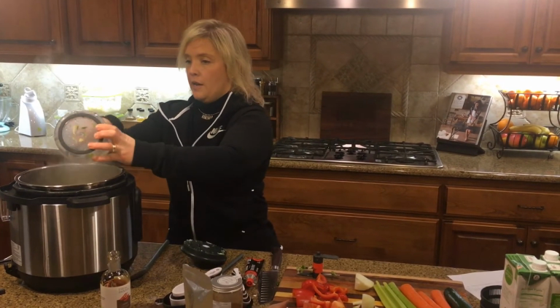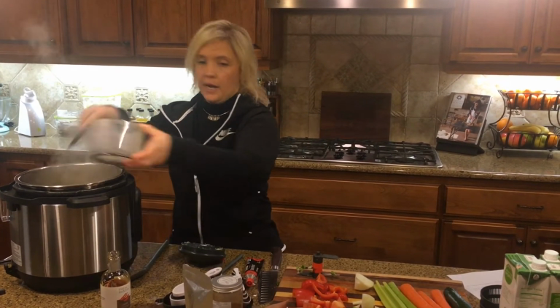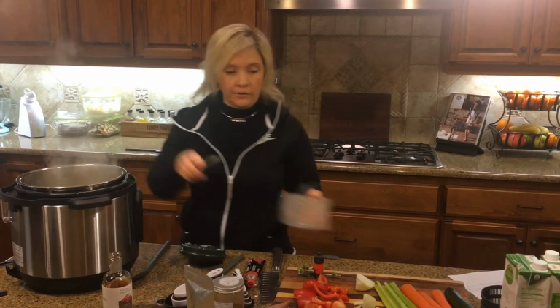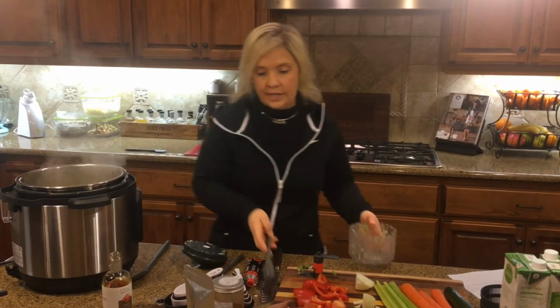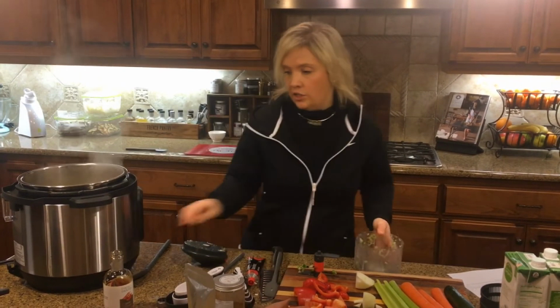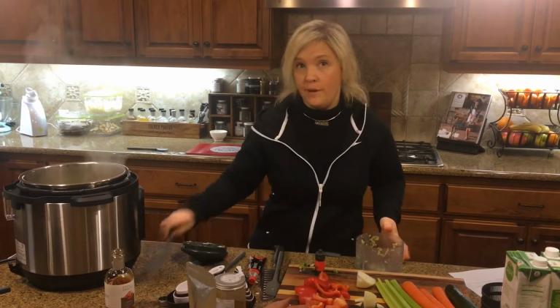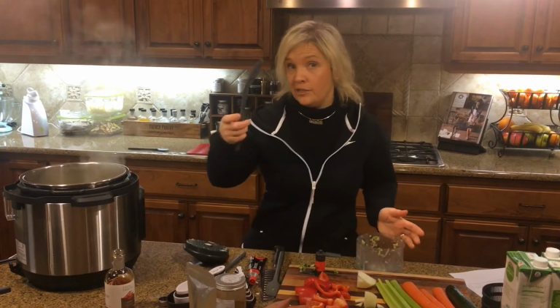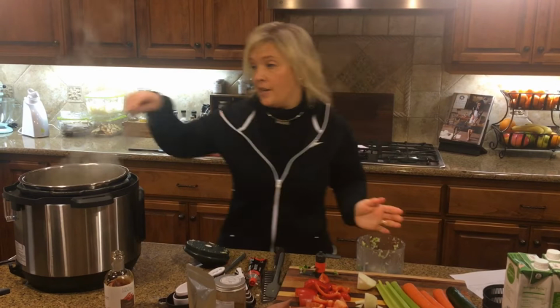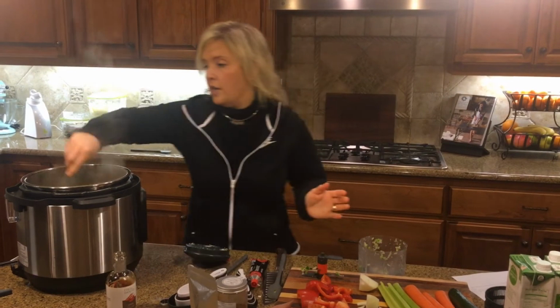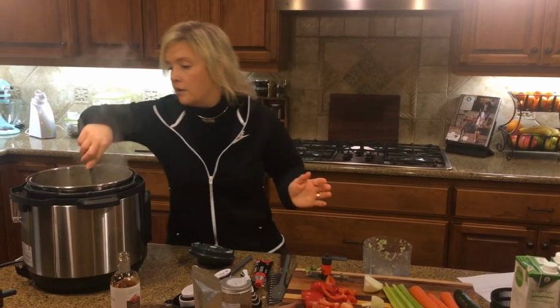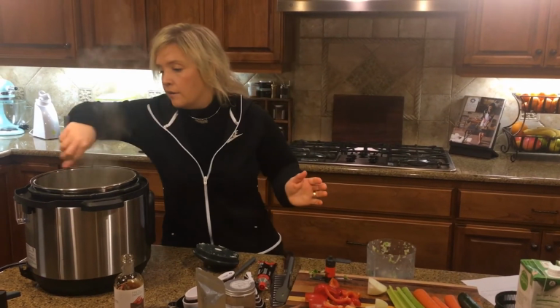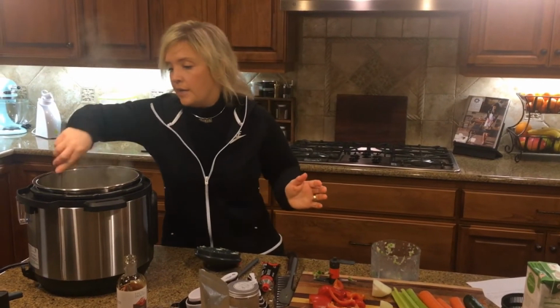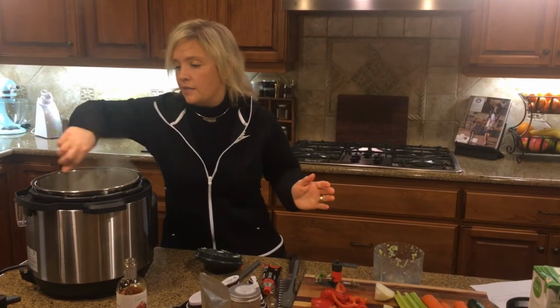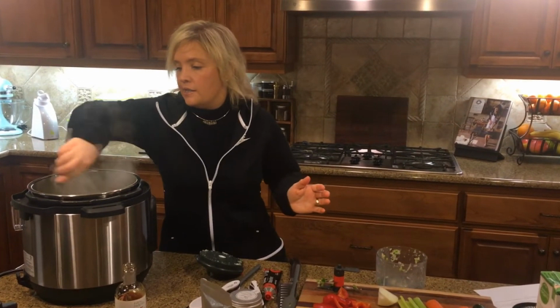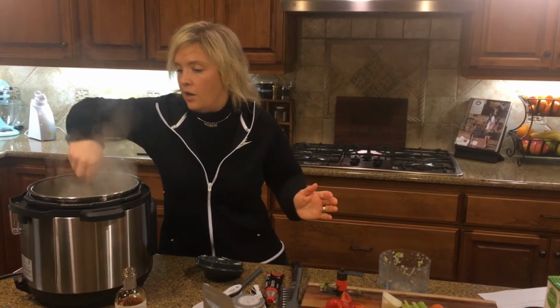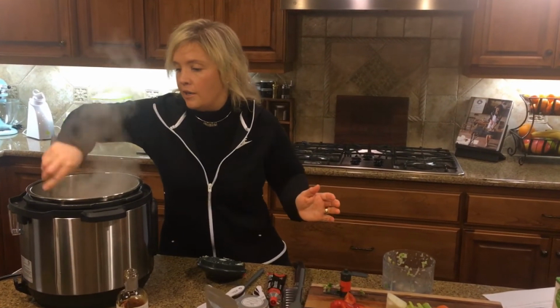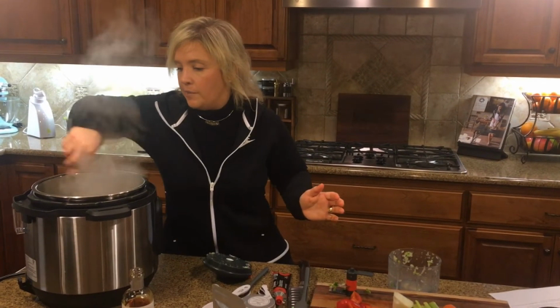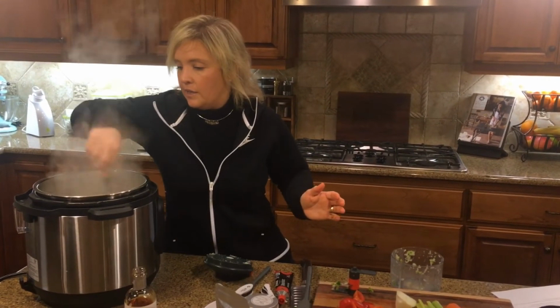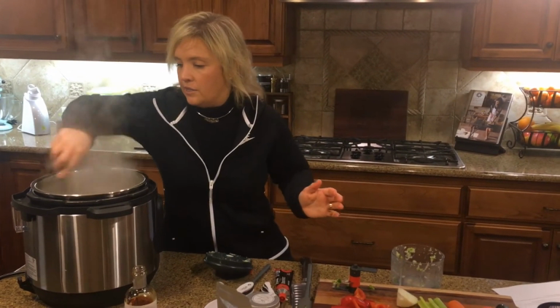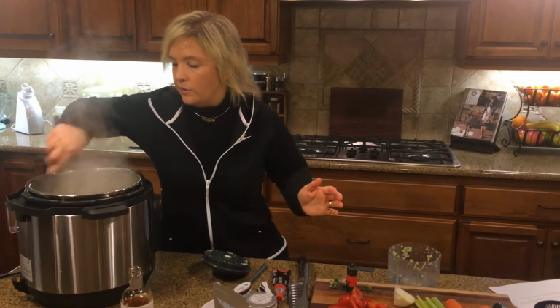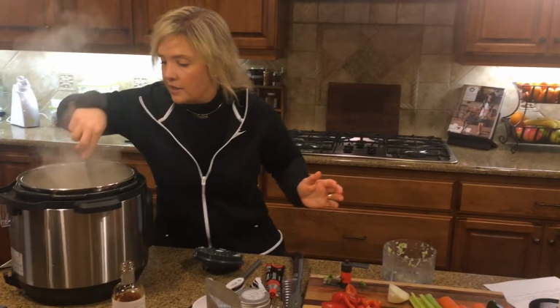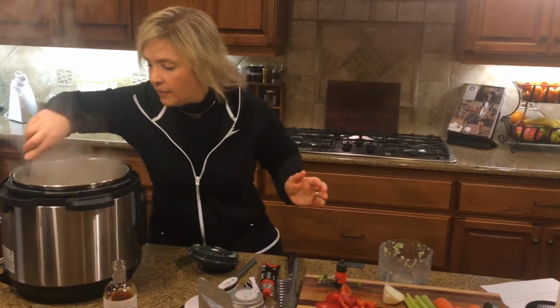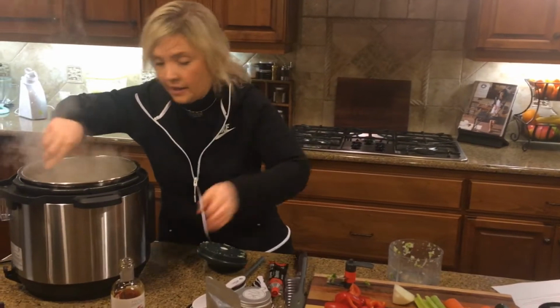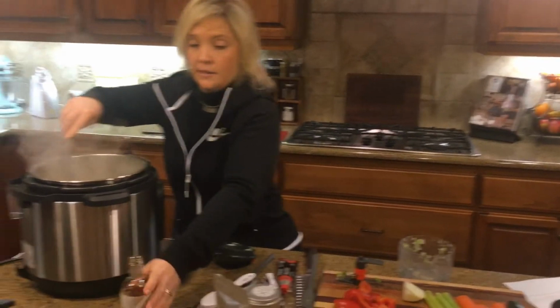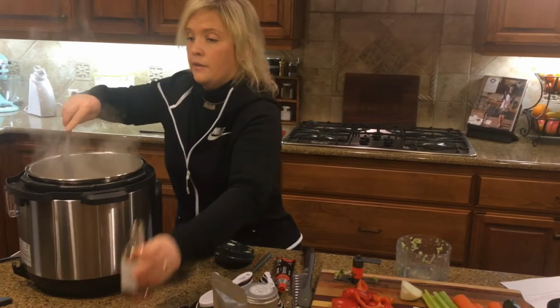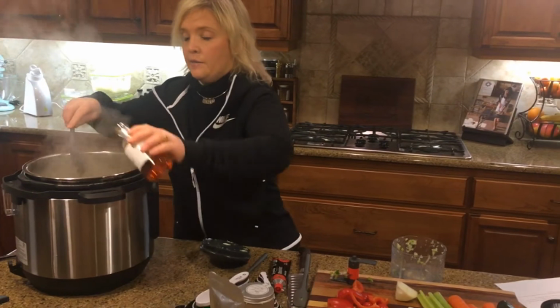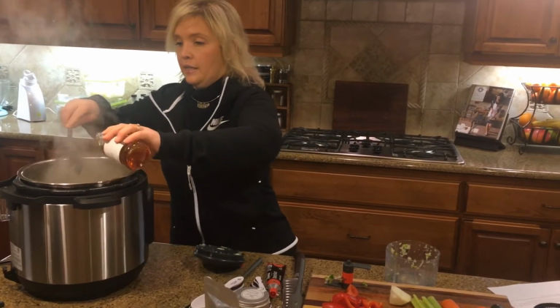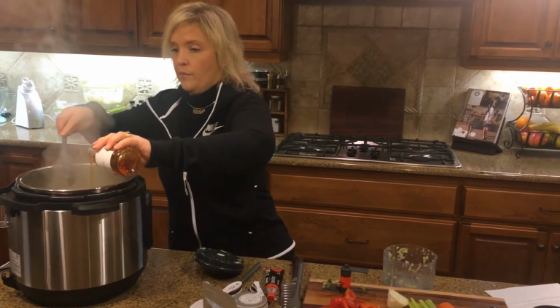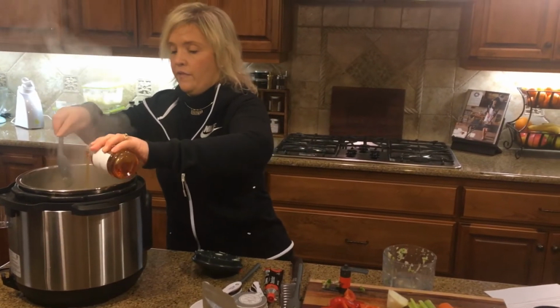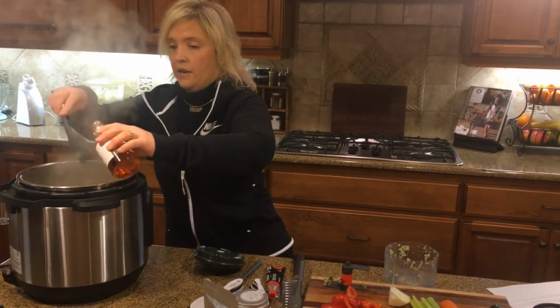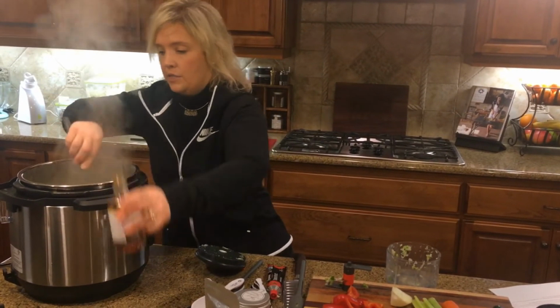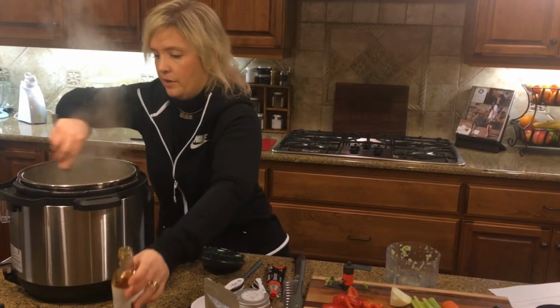I really like to use my blender spatula because it's long and deep and can get into the Instant Pot nicely. I'm going to add a little bit more of that harissa oil.